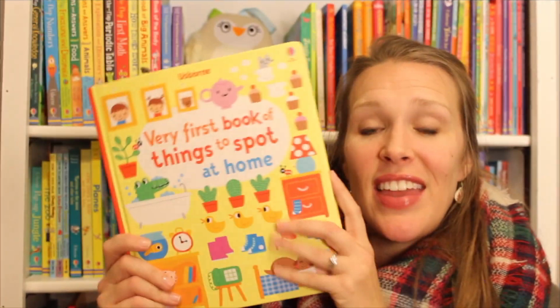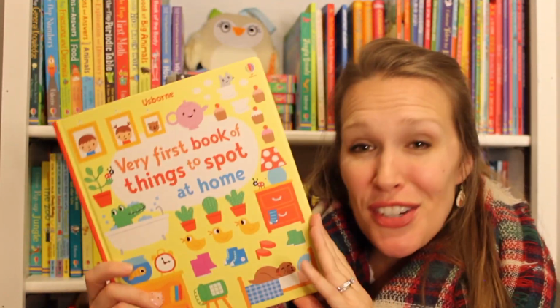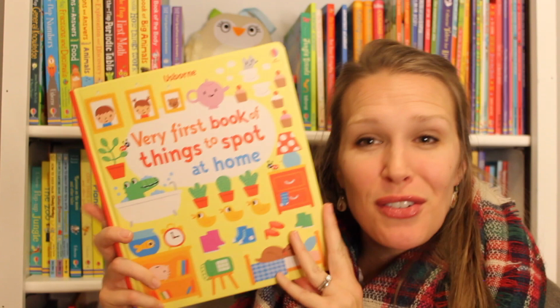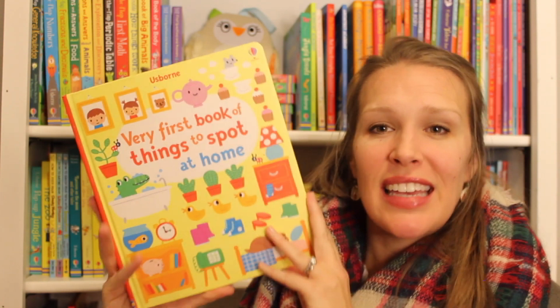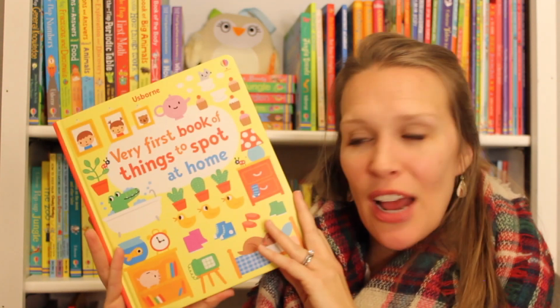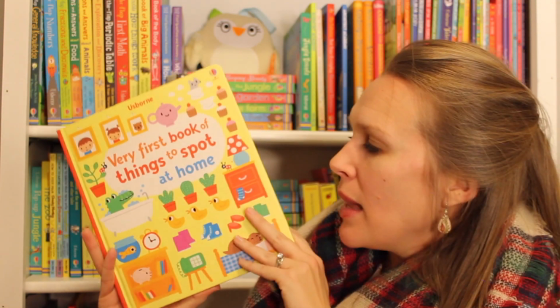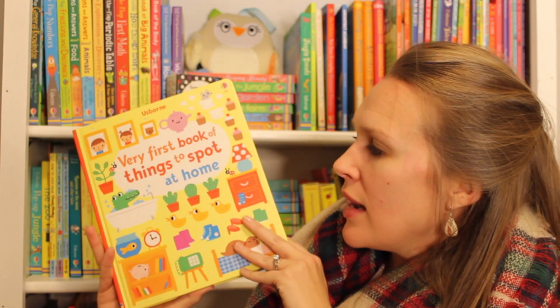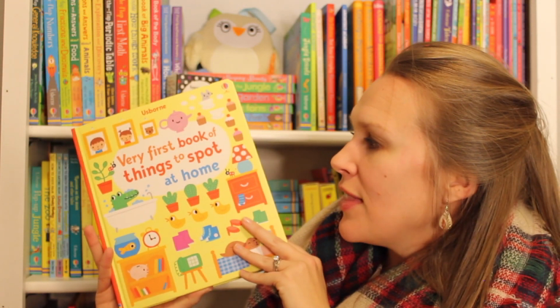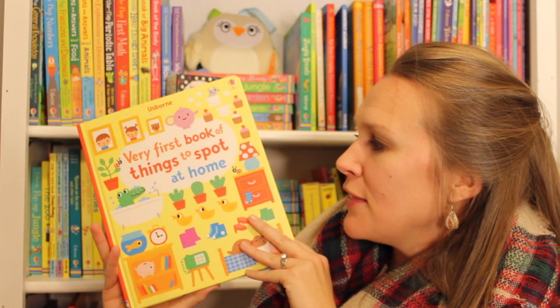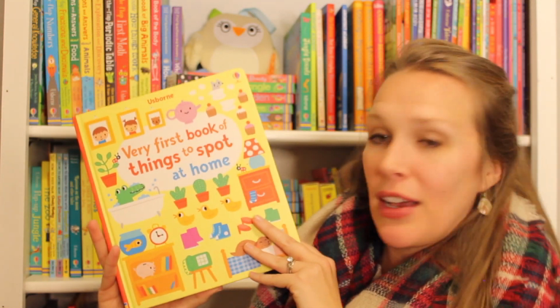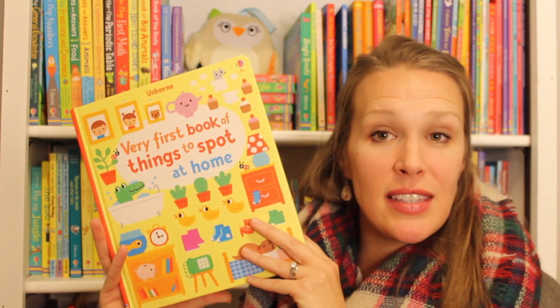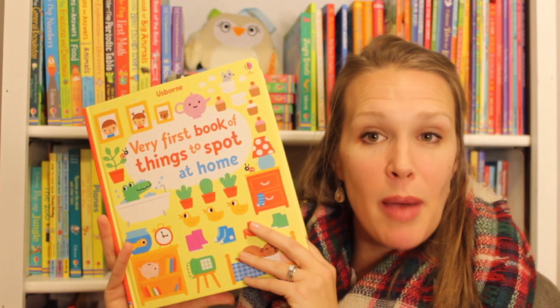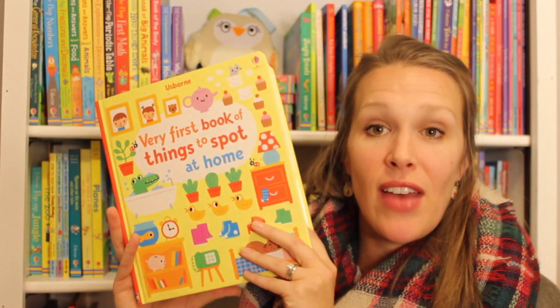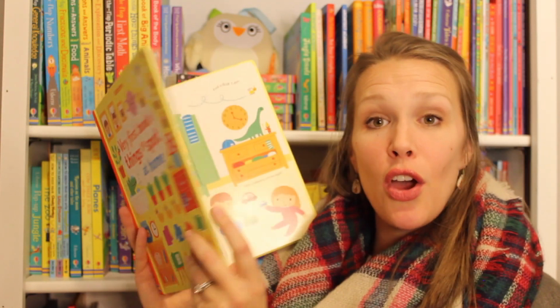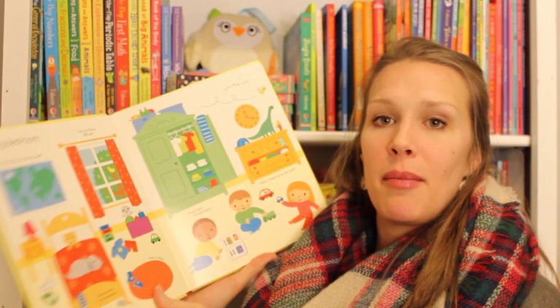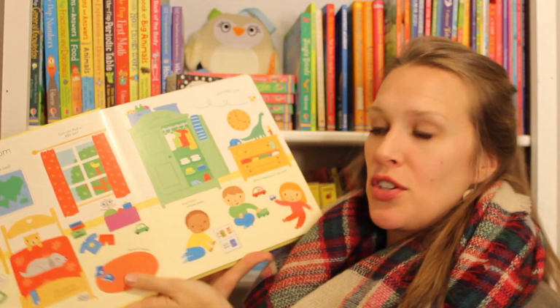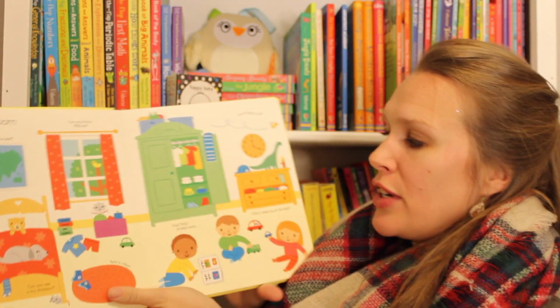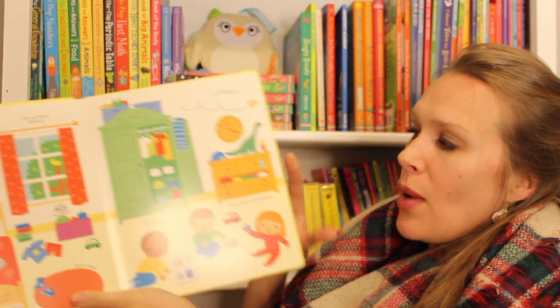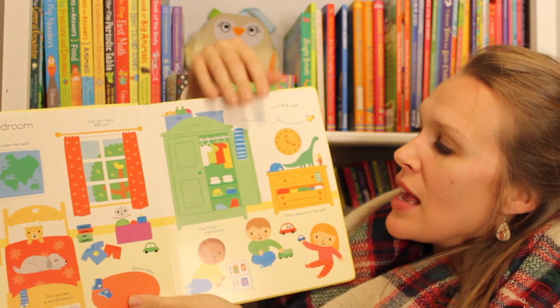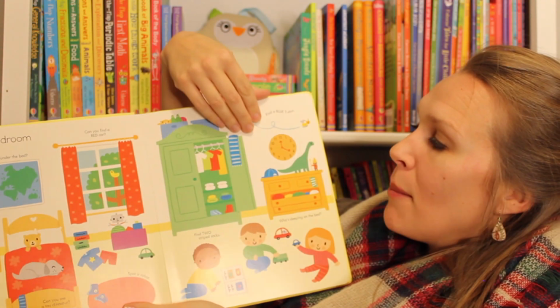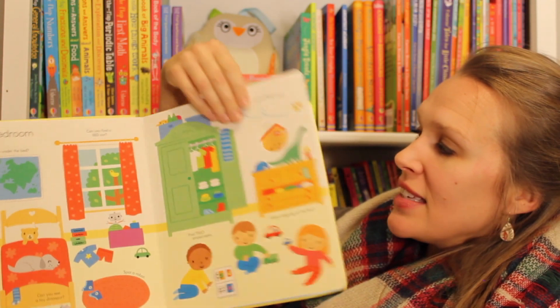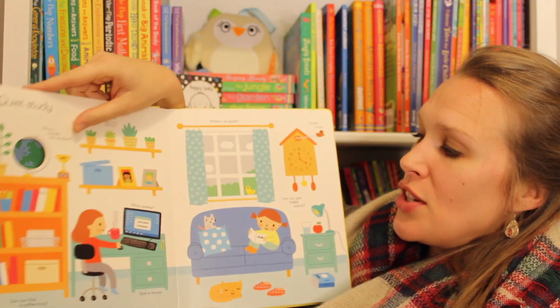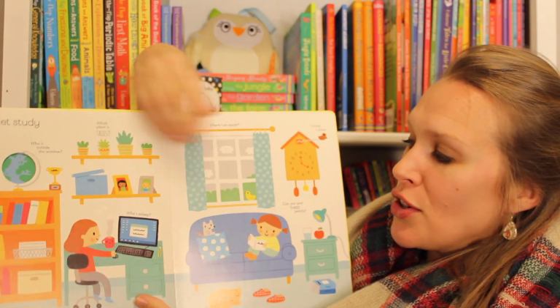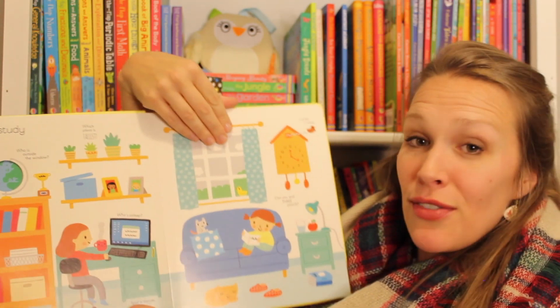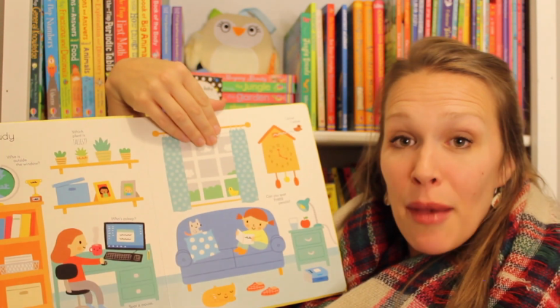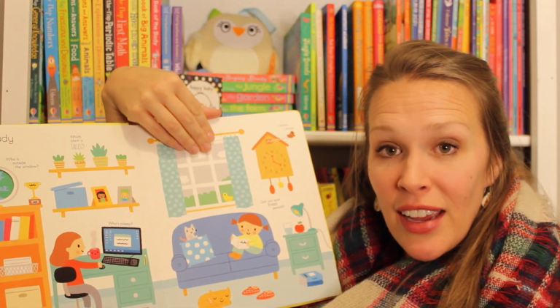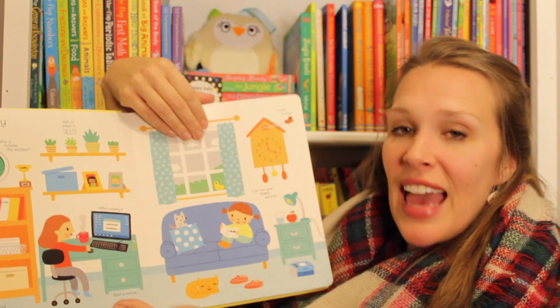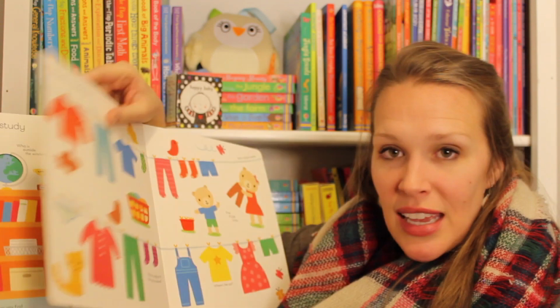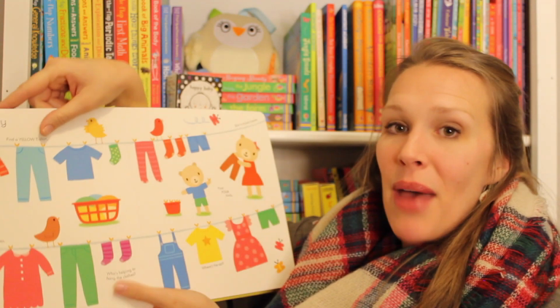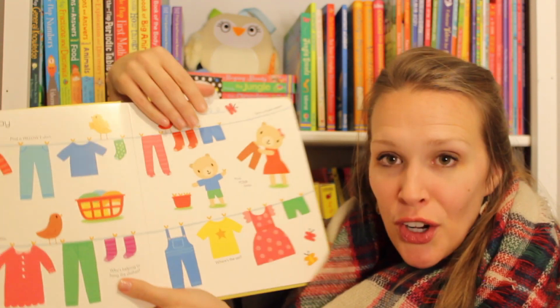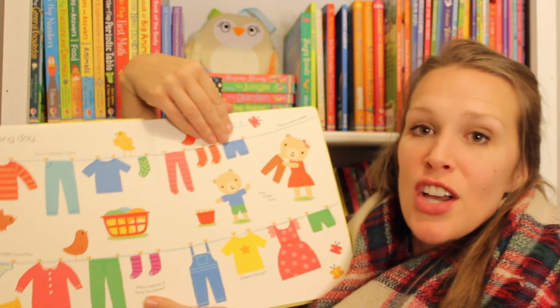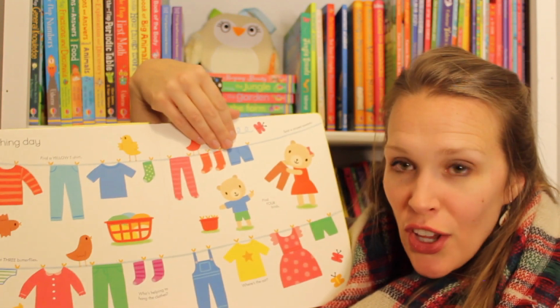And then as your child grows, I cannot recommend enough the Very First Book of Things to Spot. We have At Home, Out and About, or just the traditional one. This is going to grow your child's vocabulary, counting, patterns, and colors.